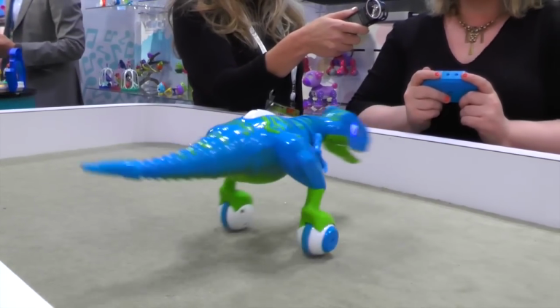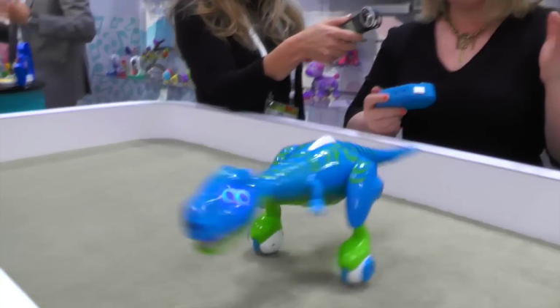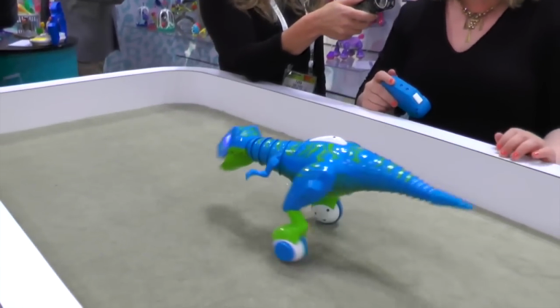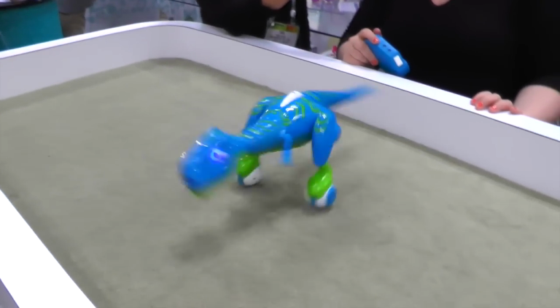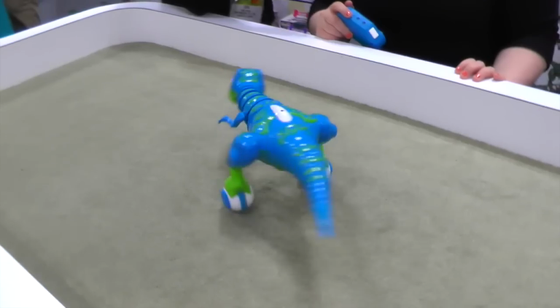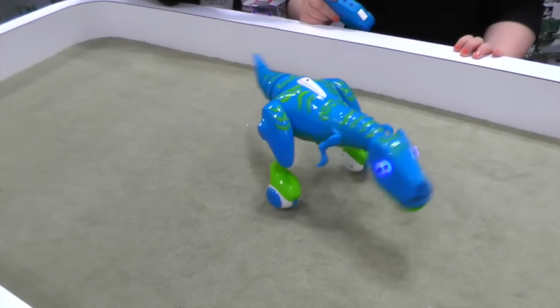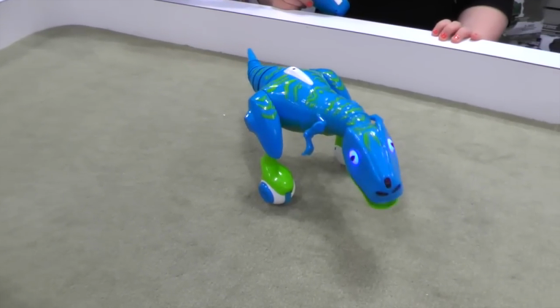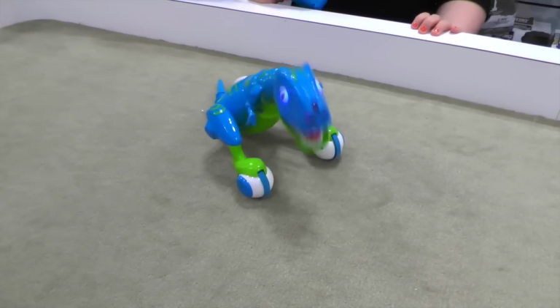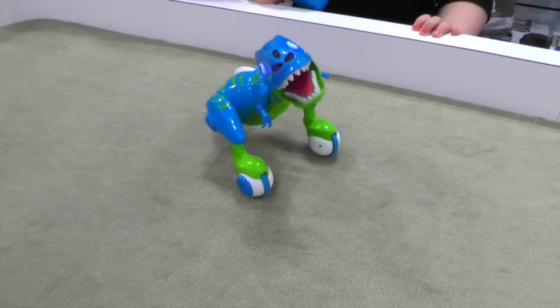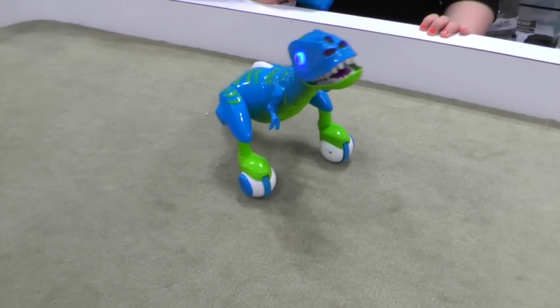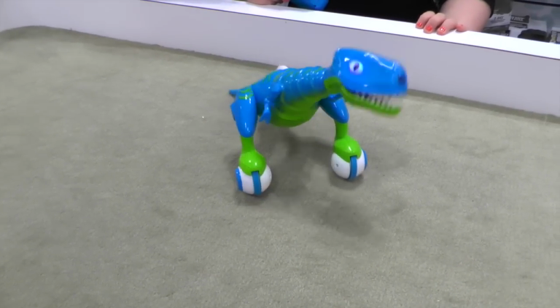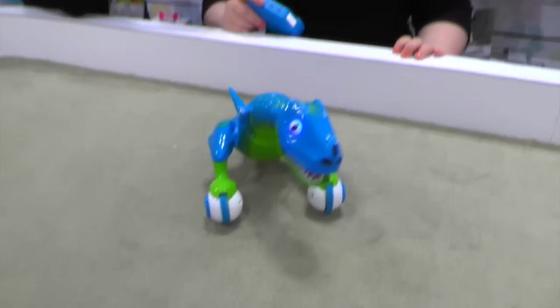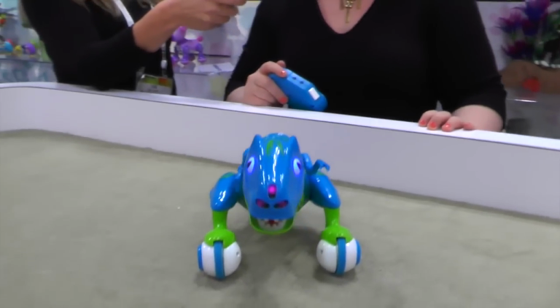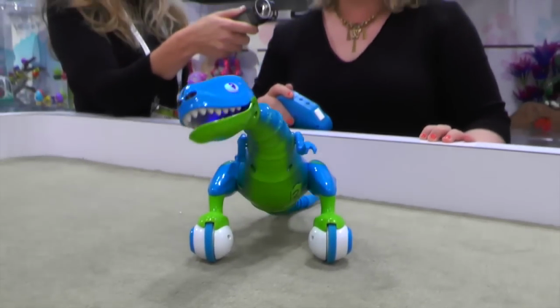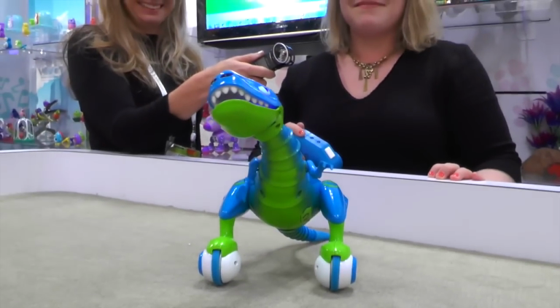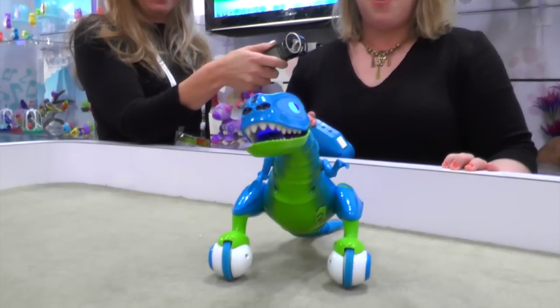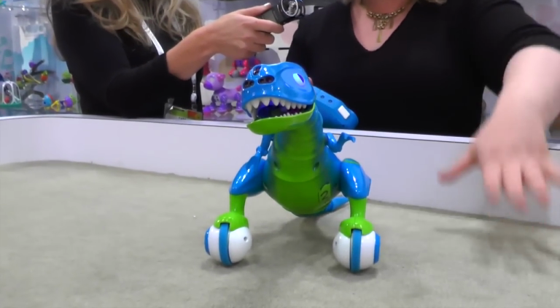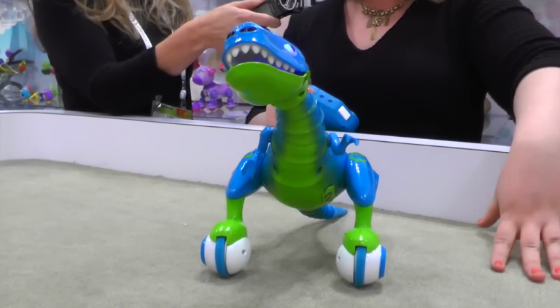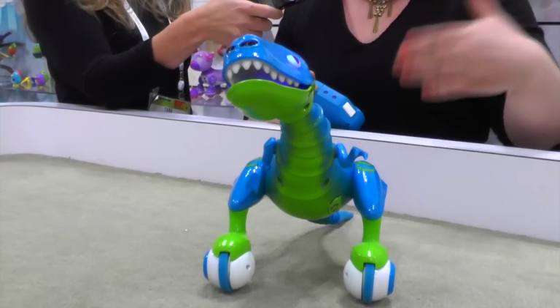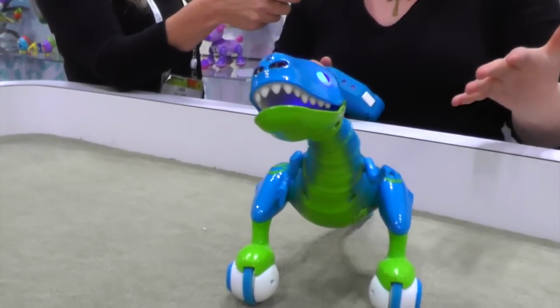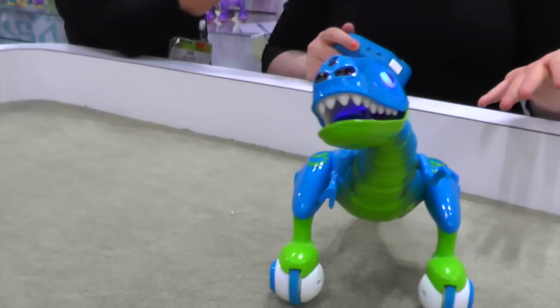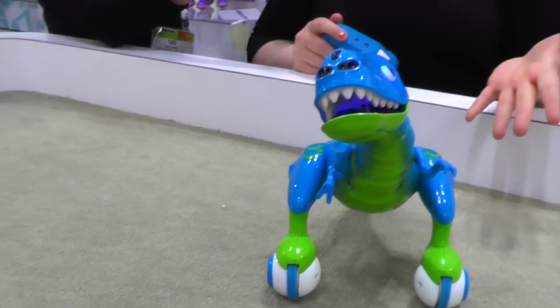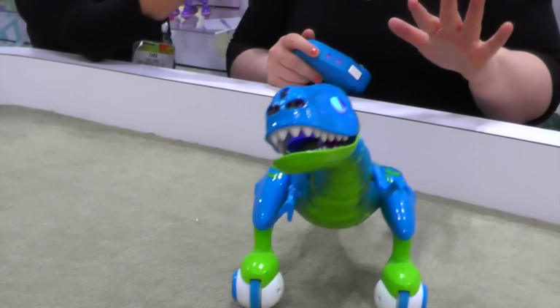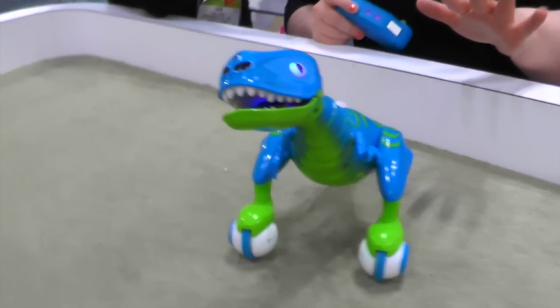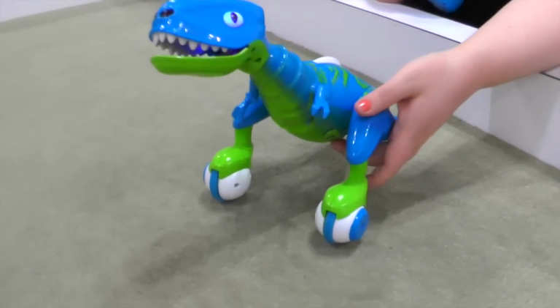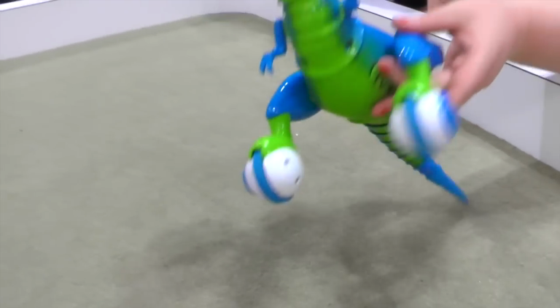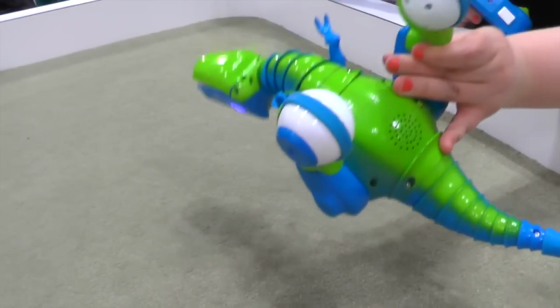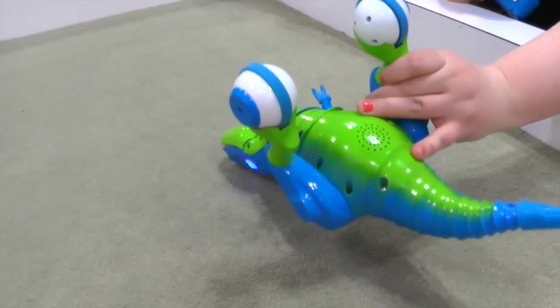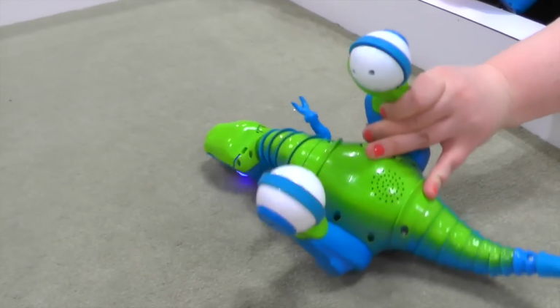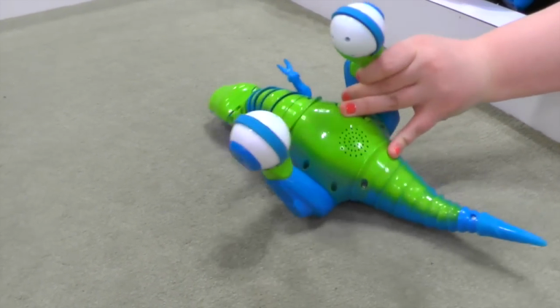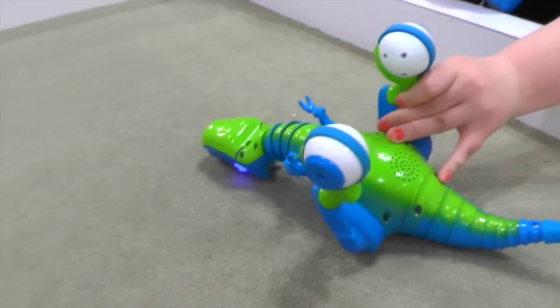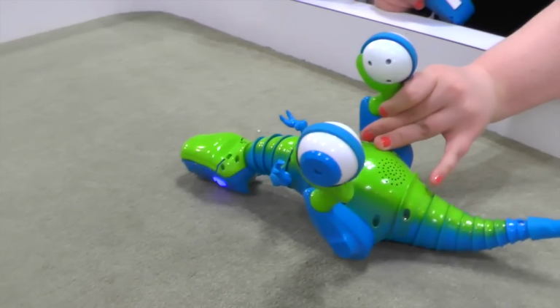So he's just having a good time, spinning around, then all of a sudden he can't handle it. On a hardwood floor, he actually picks up speed and turtles, so you'll find him upside down, waiting for you to help him.